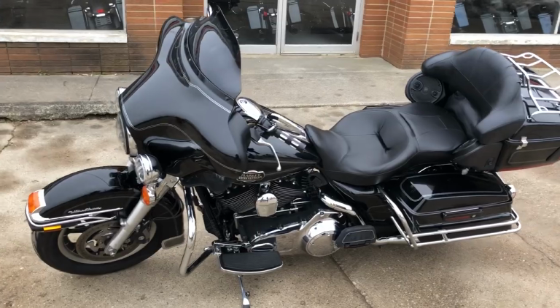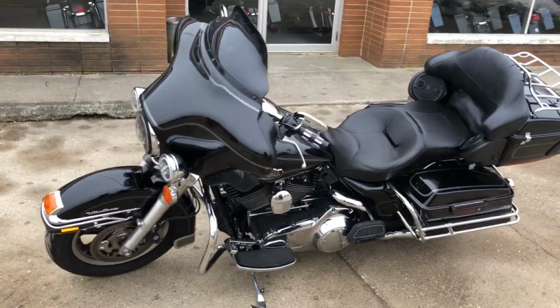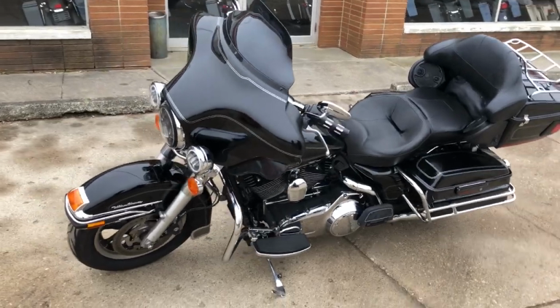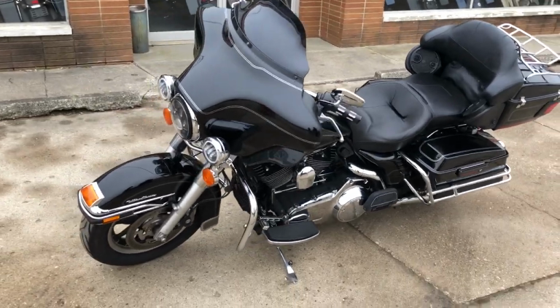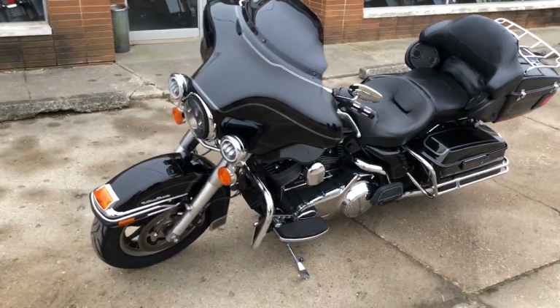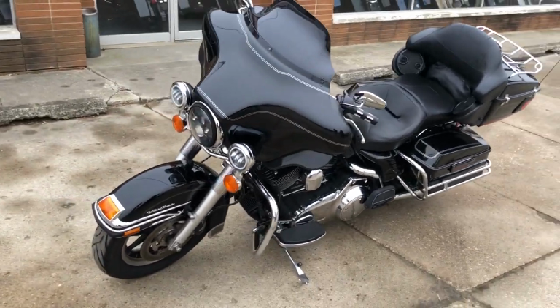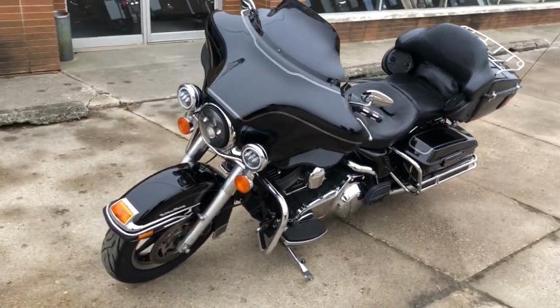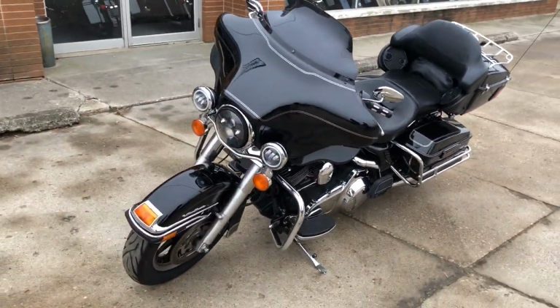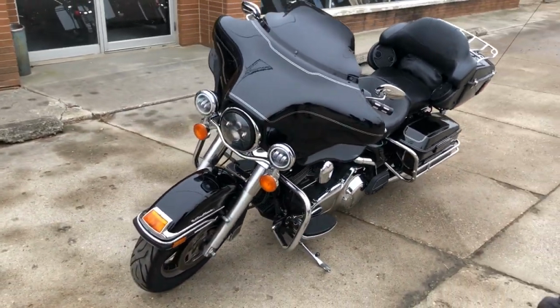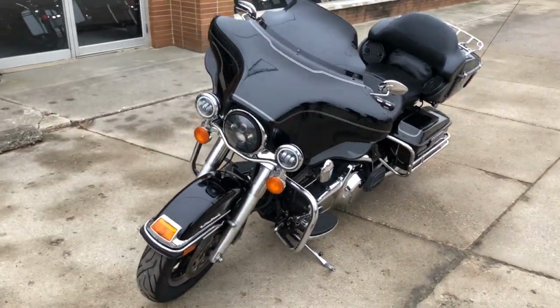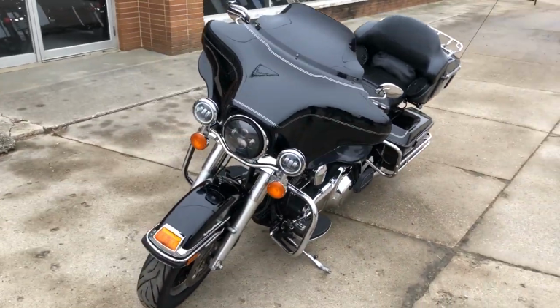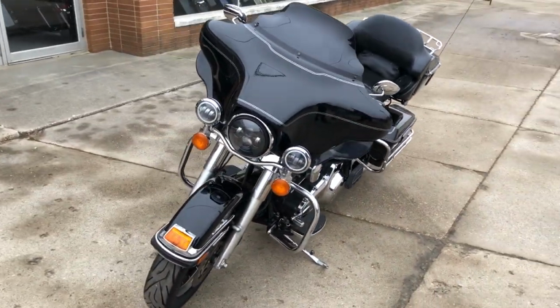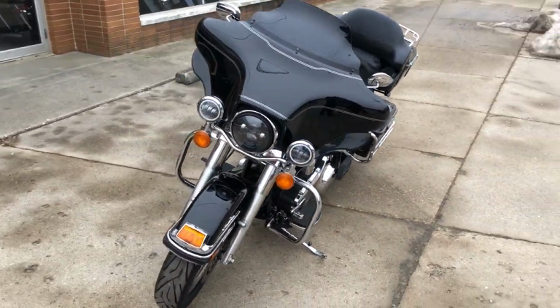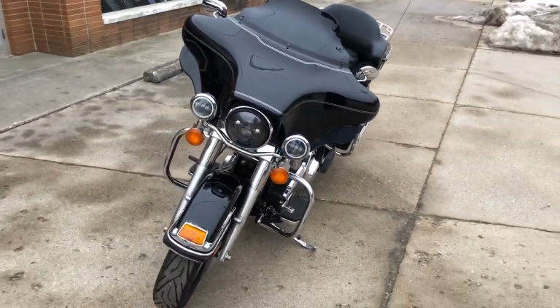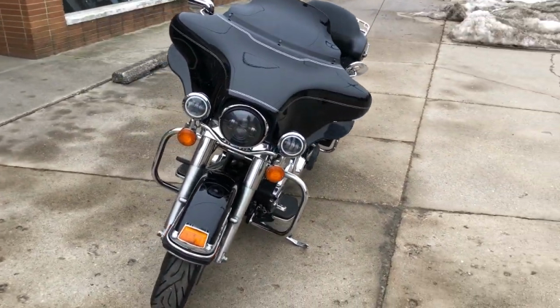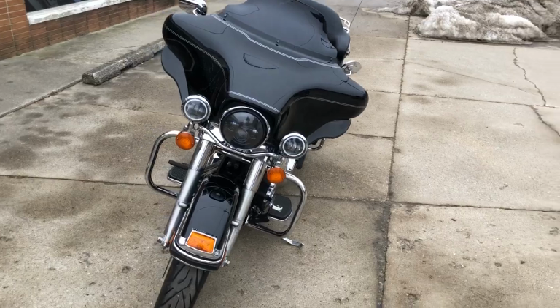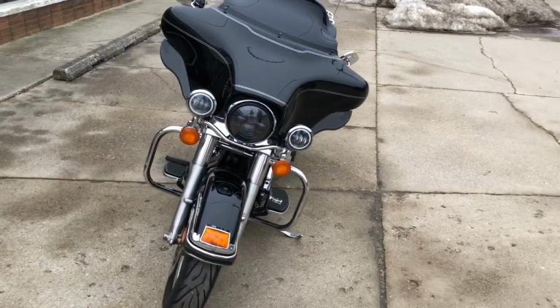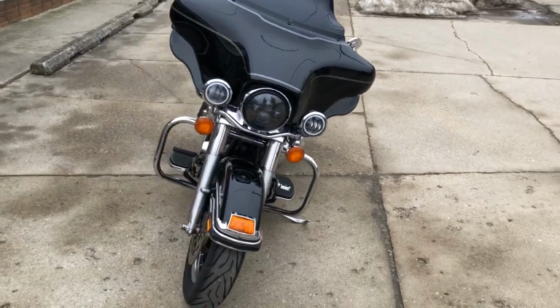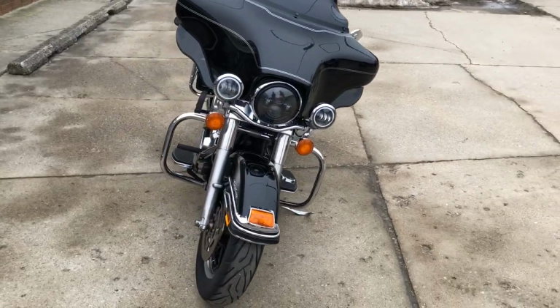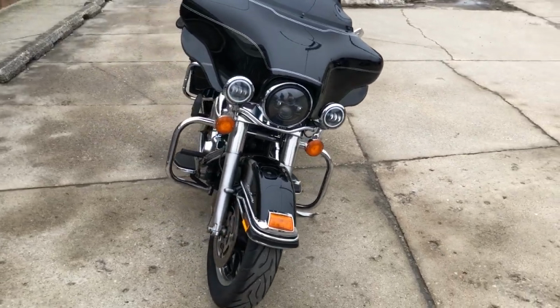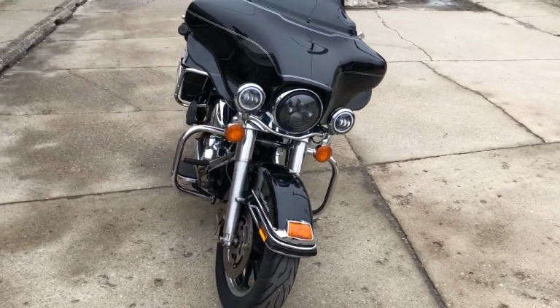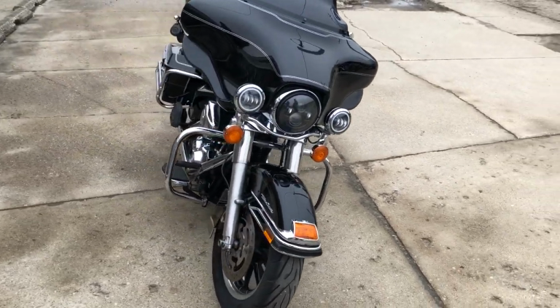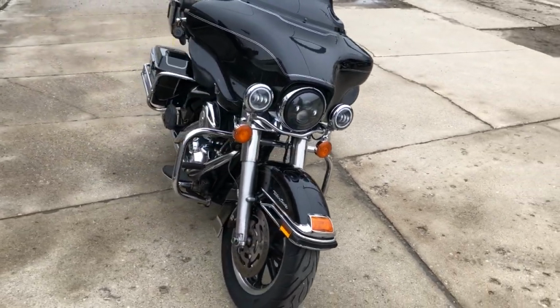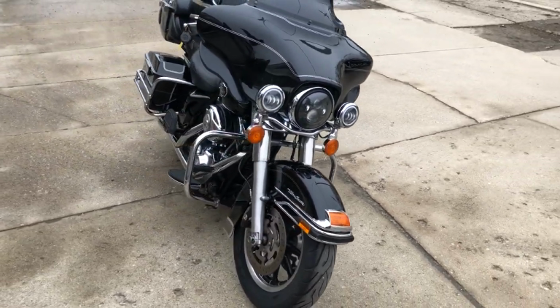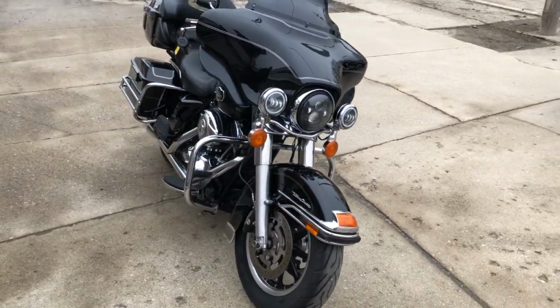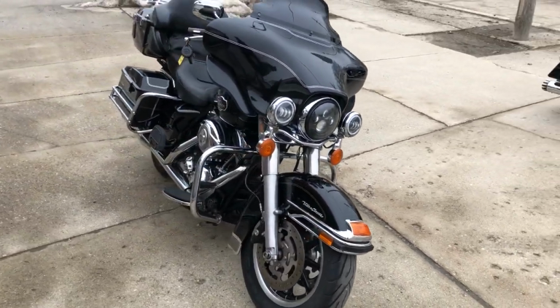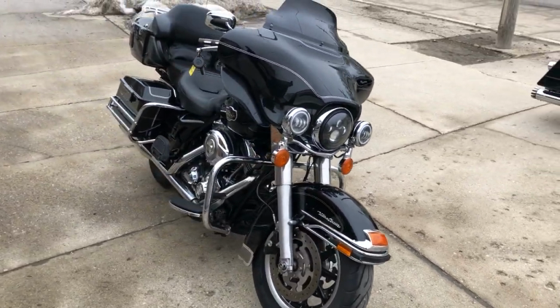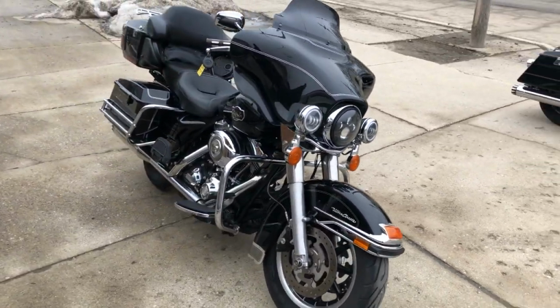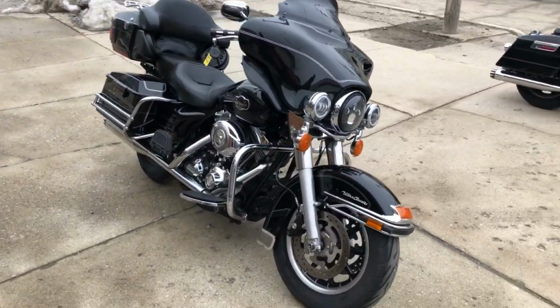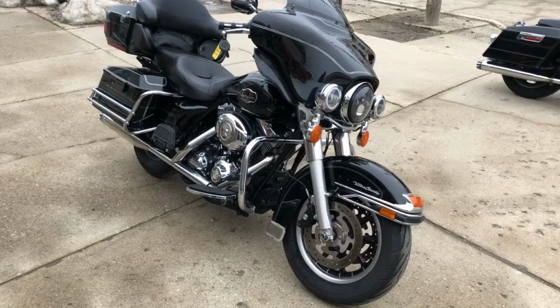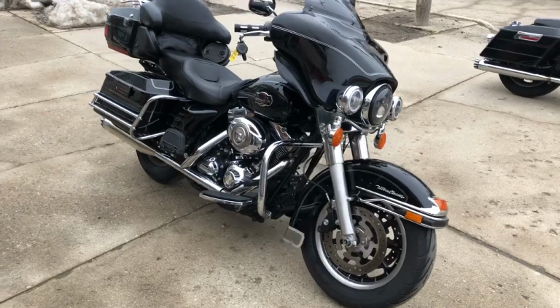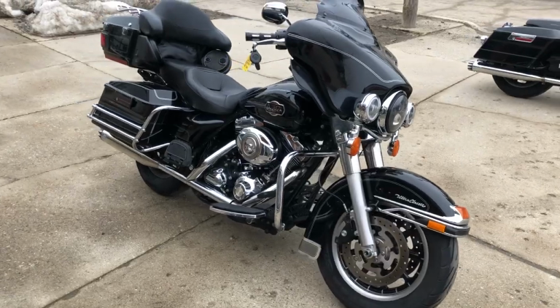It's ready to roll at $6,999. That's a 2008 Ultra Classic for $6,999. Give us a call, we'll get it done — 810-648-9500.